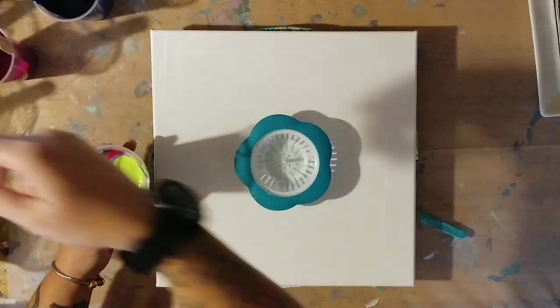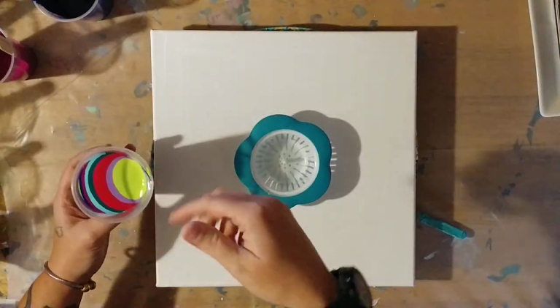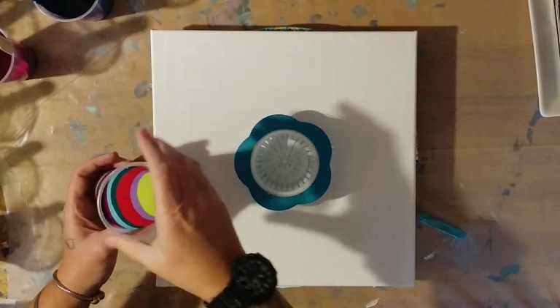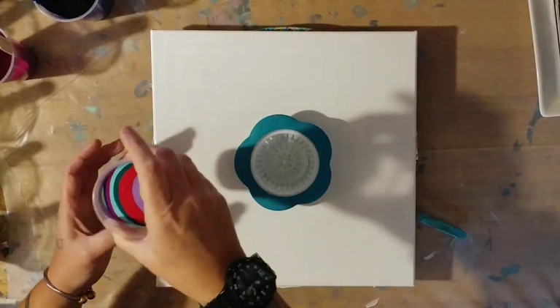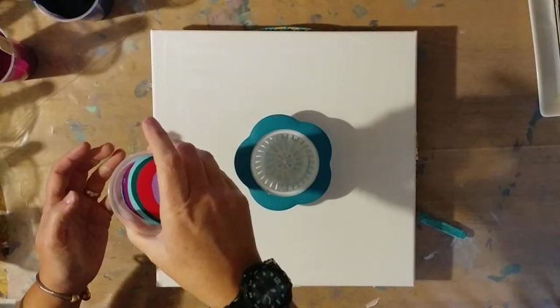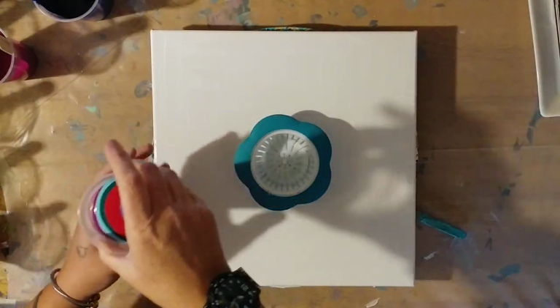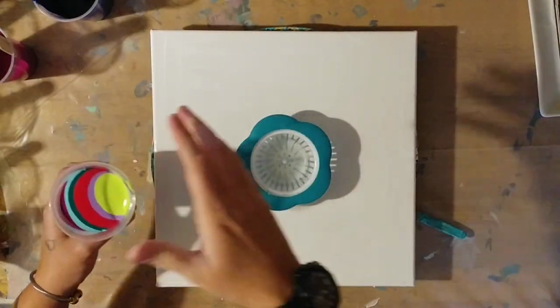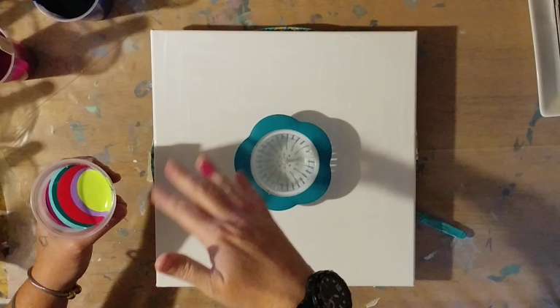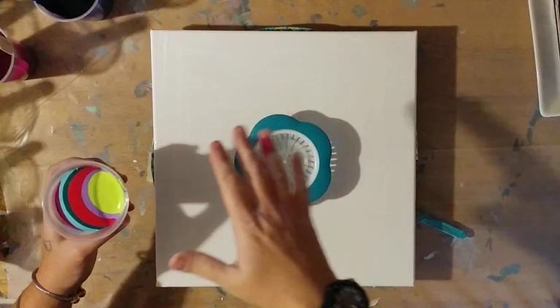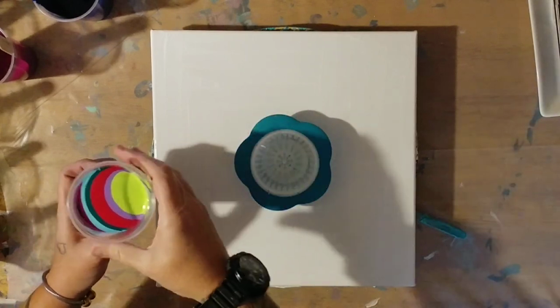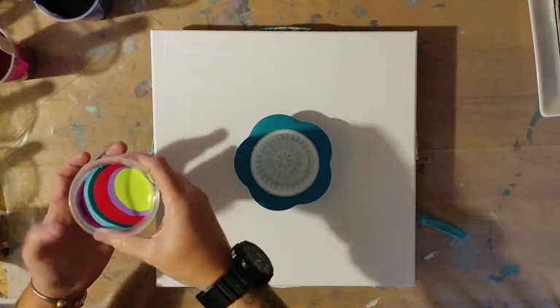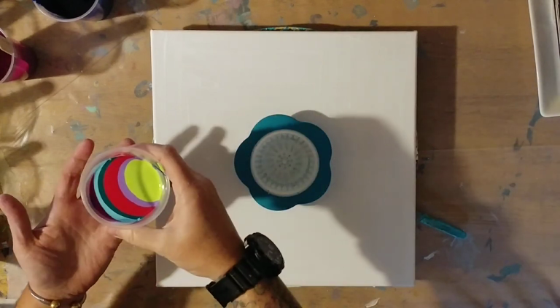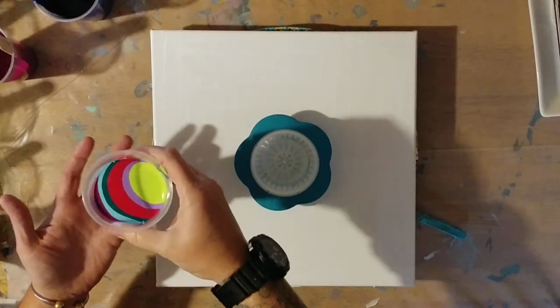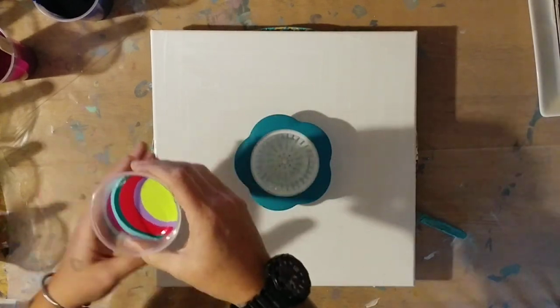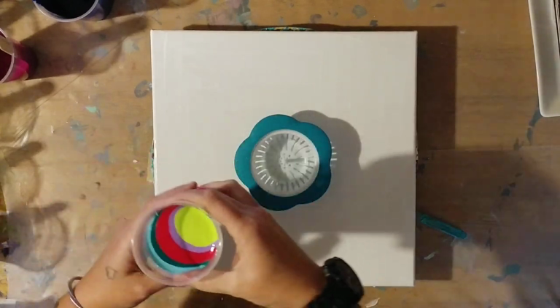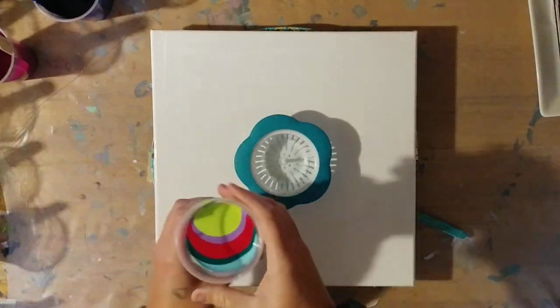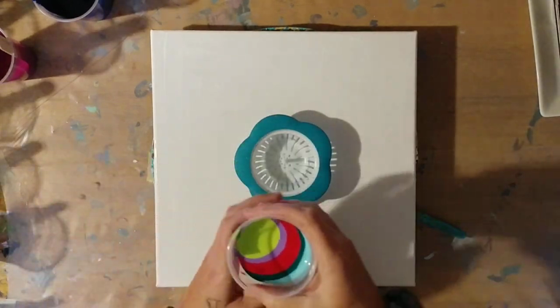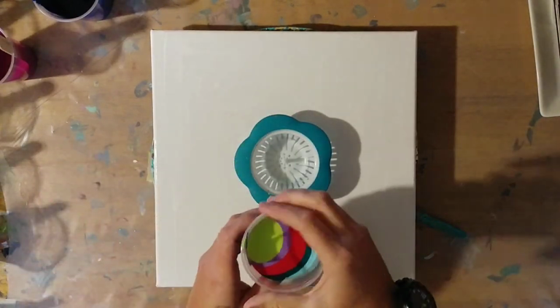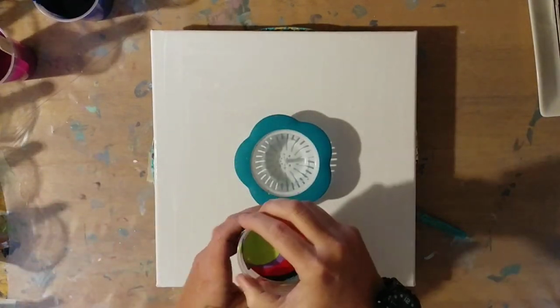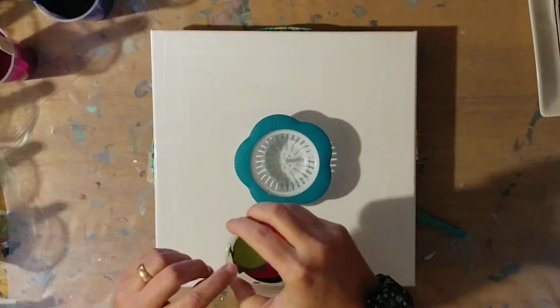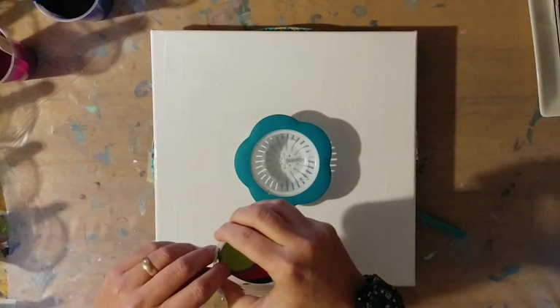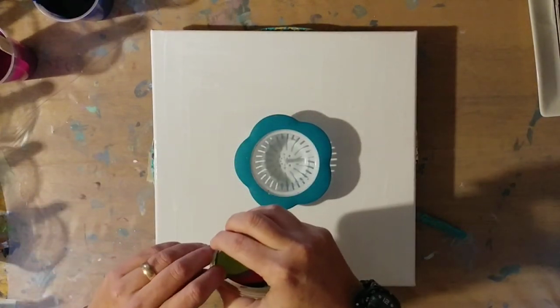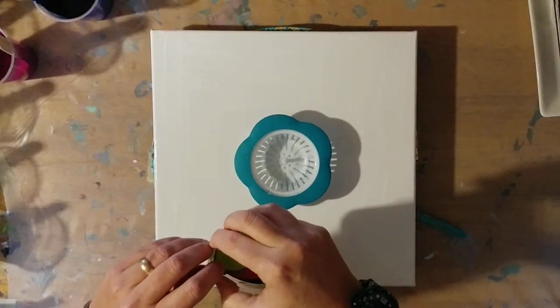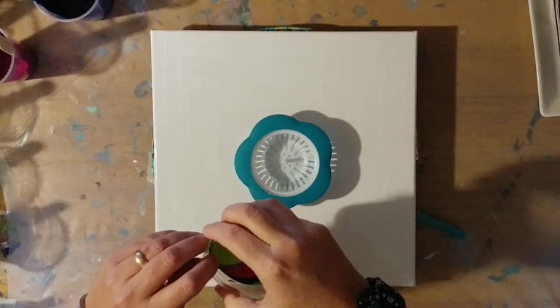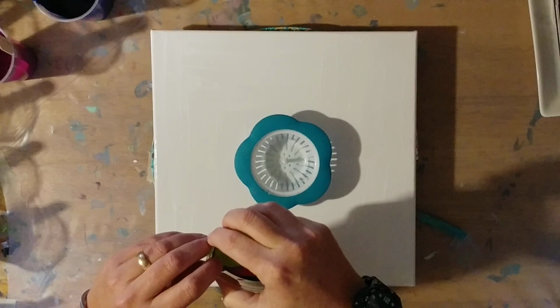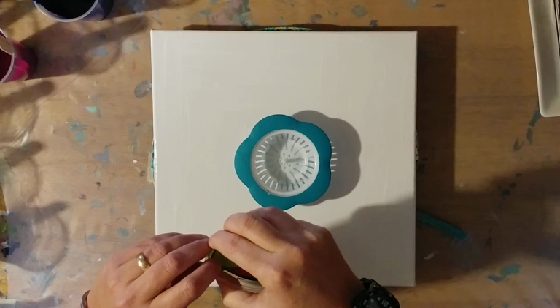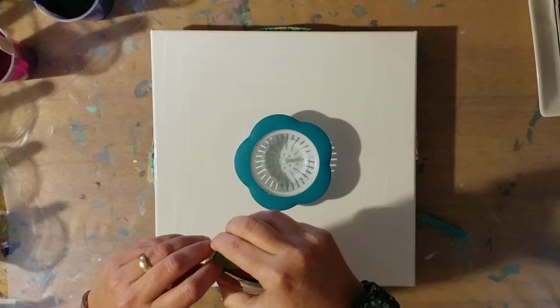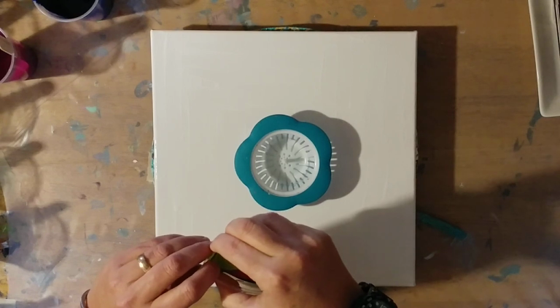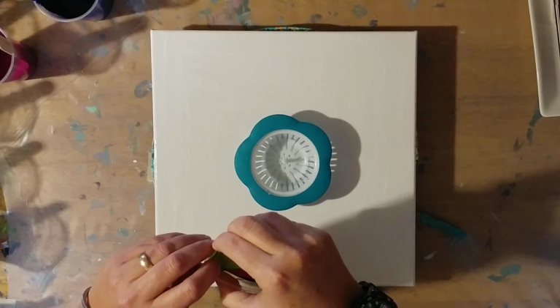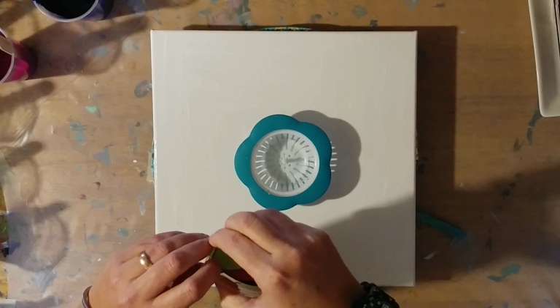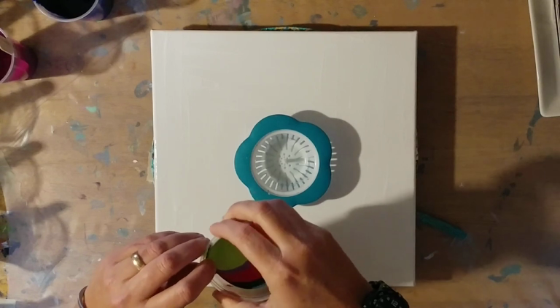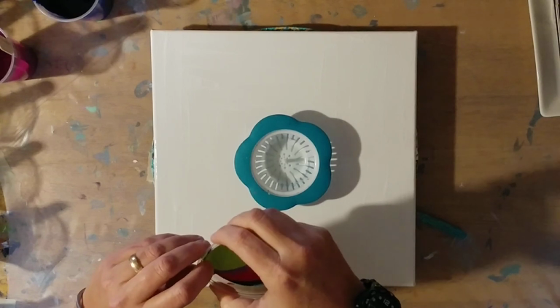This cup is feeling pretty heavy — this is probably plenty of paint. I'm just going to kind of pinch my cup a little bit because we want a pour spout here.